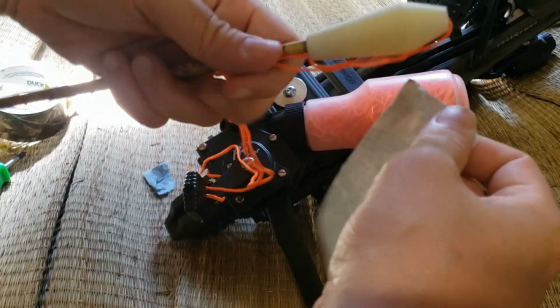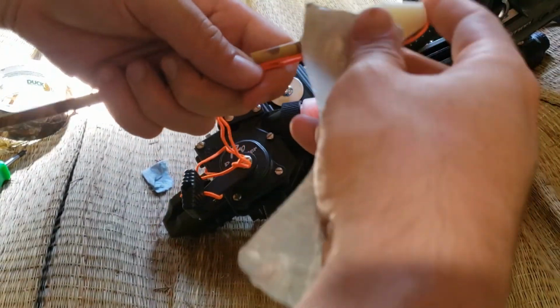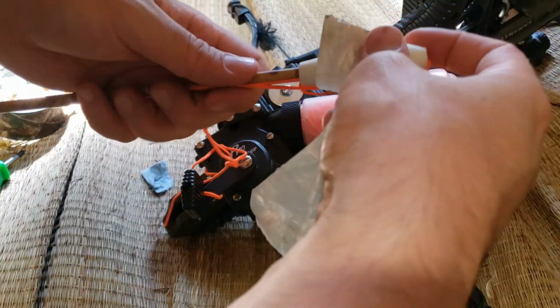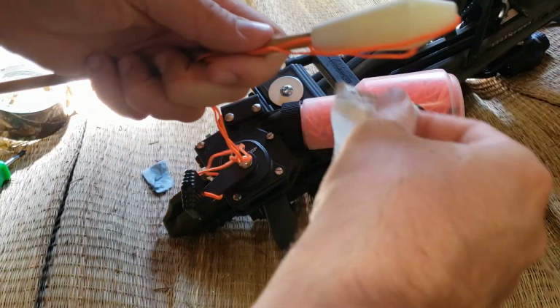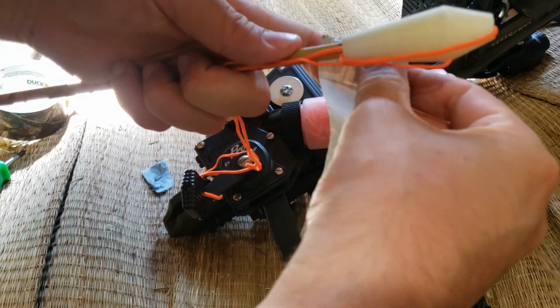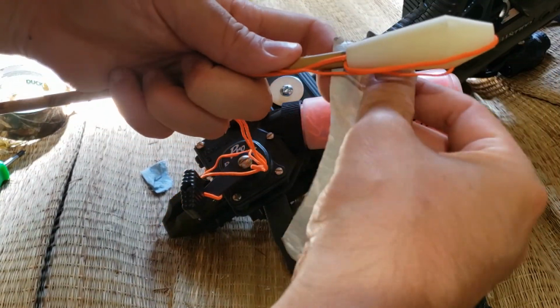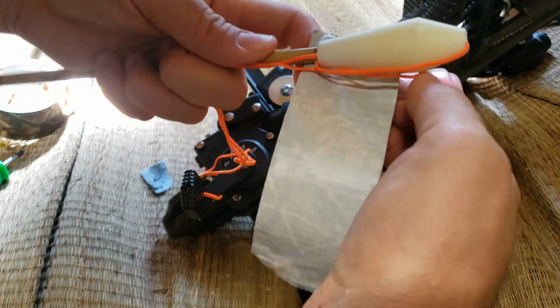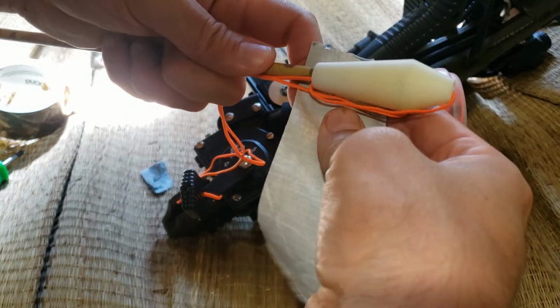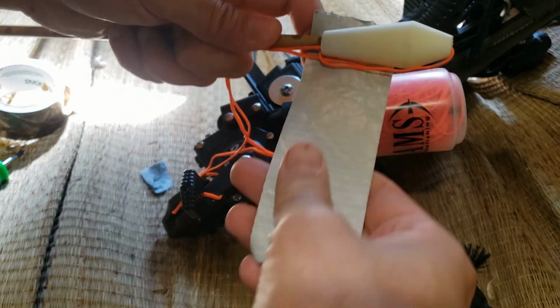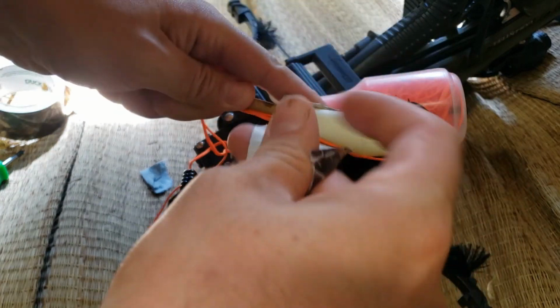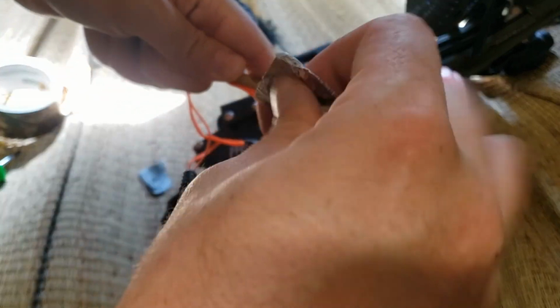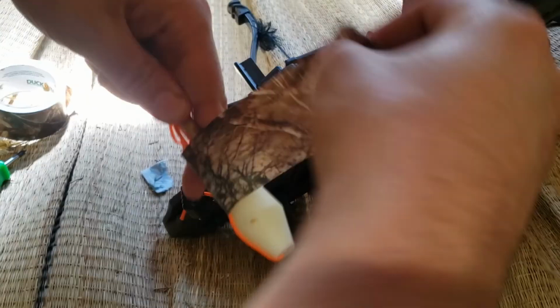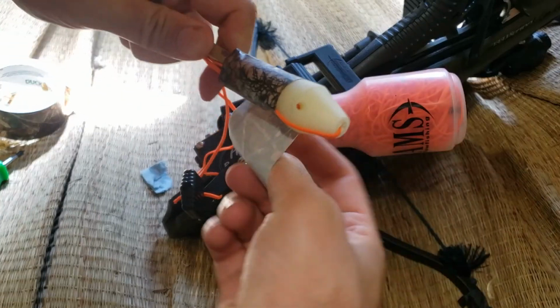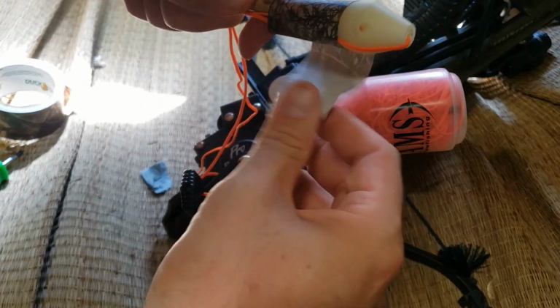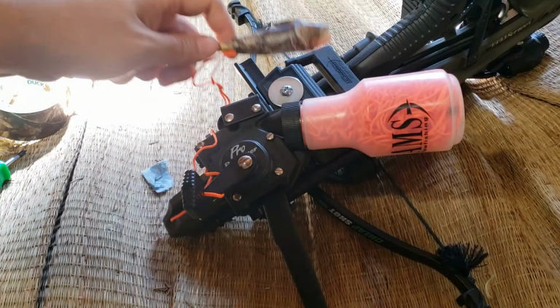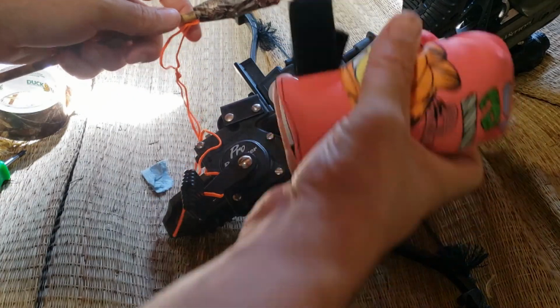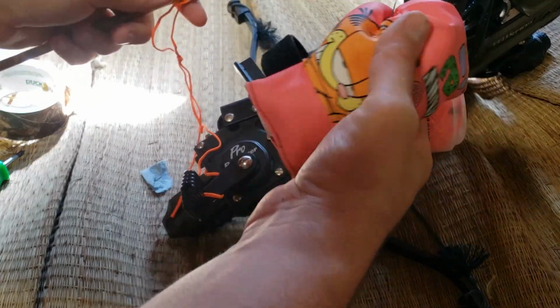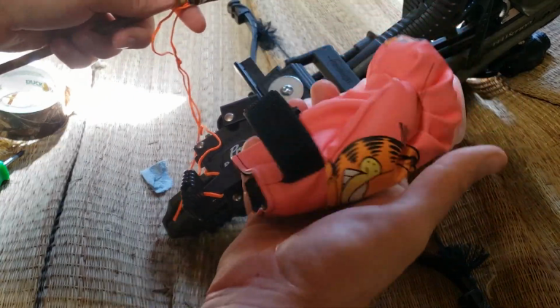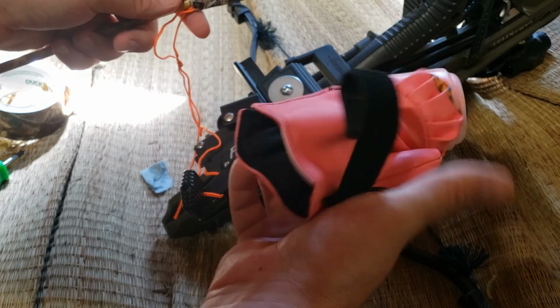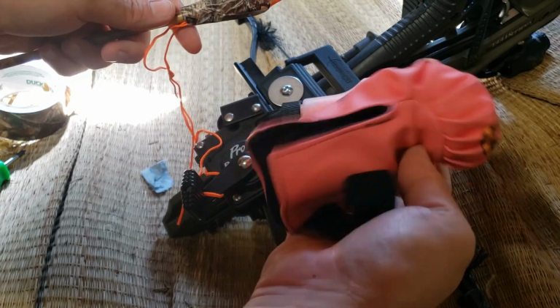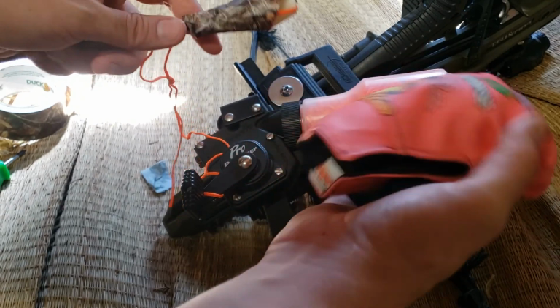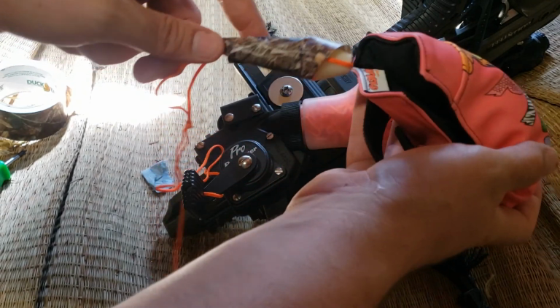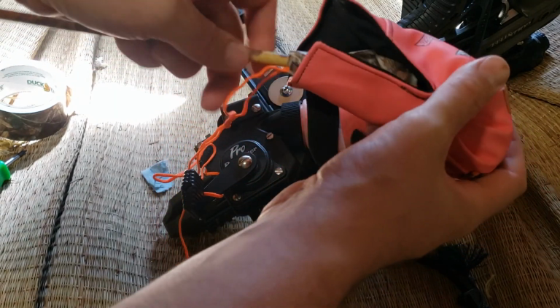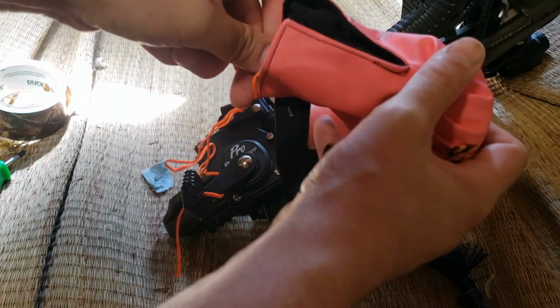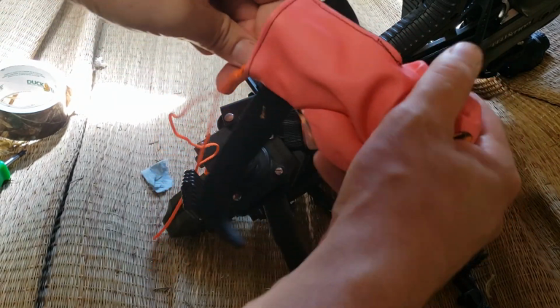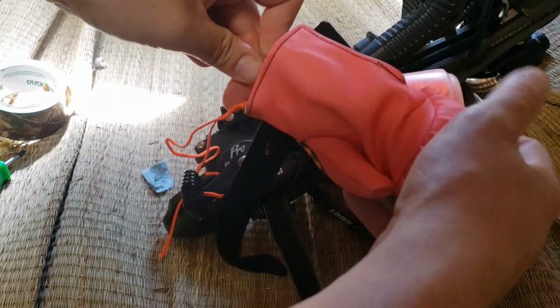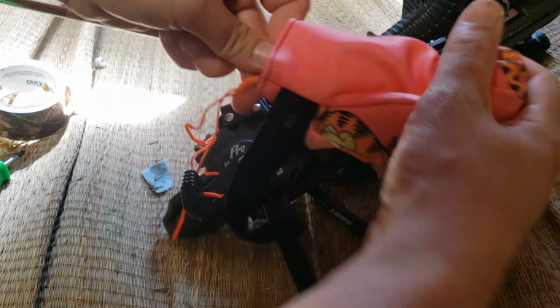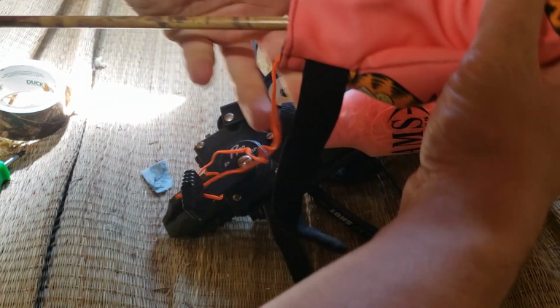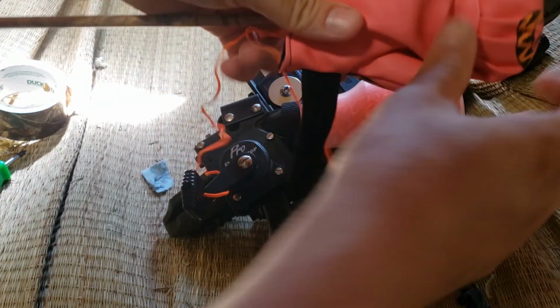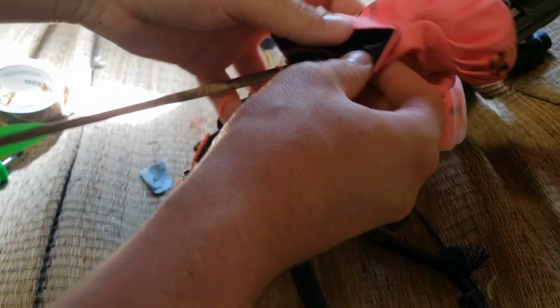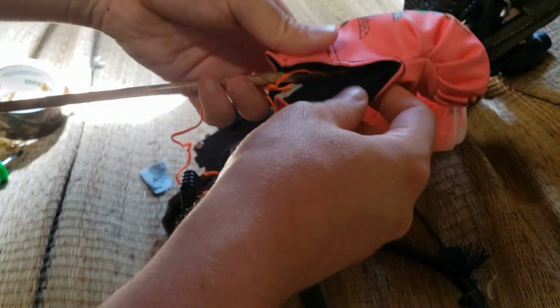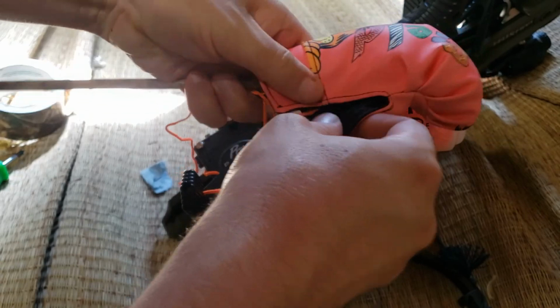Despite my impeccable knot-tying abilities, I ended up going the duct tape route anyway. And our boxing glove — which is actually a gear shifter knob cover — fulfills our padding, gimmick, and cat quota all in one.